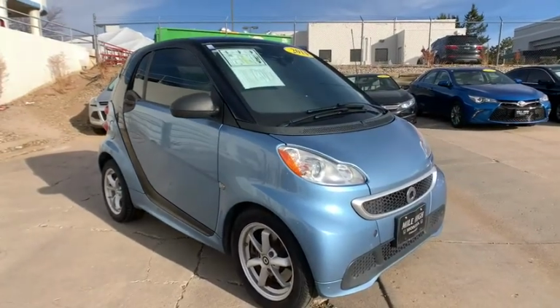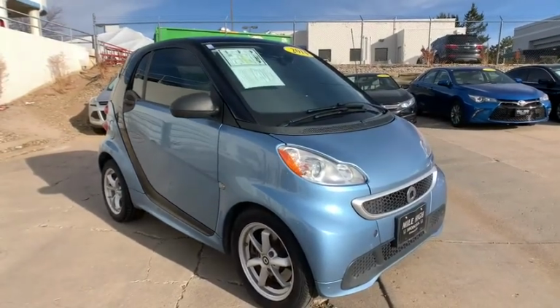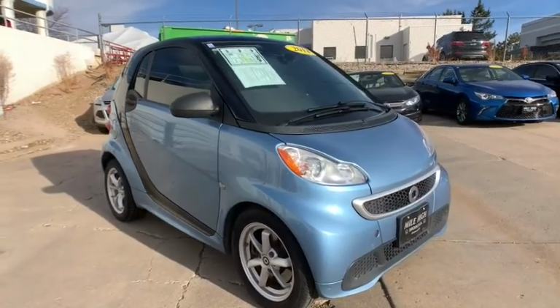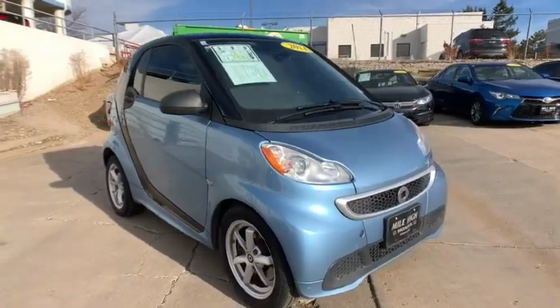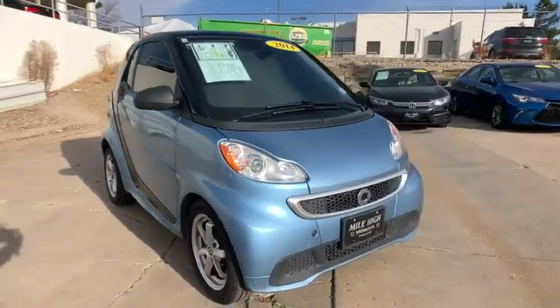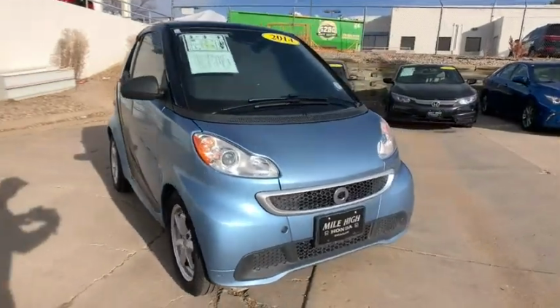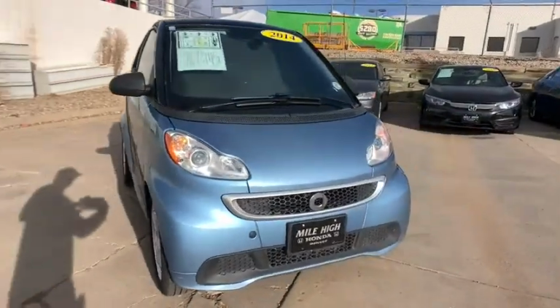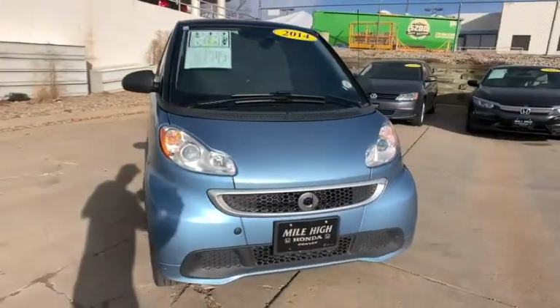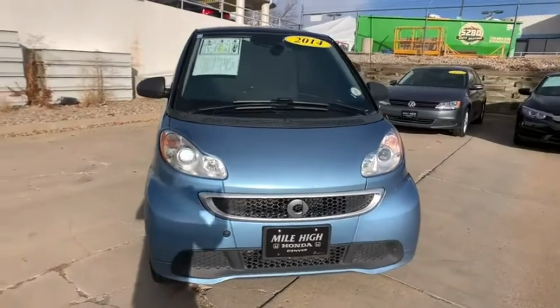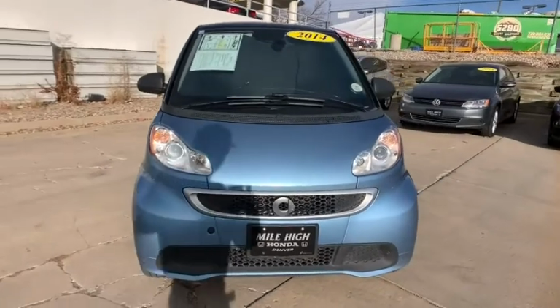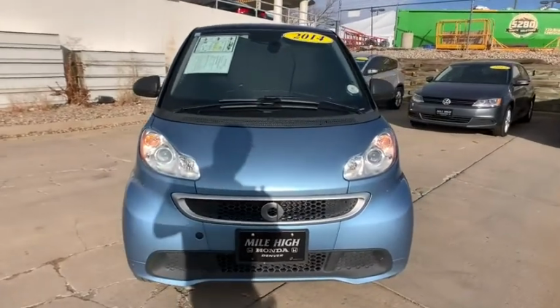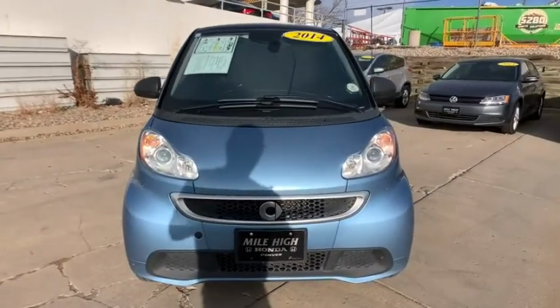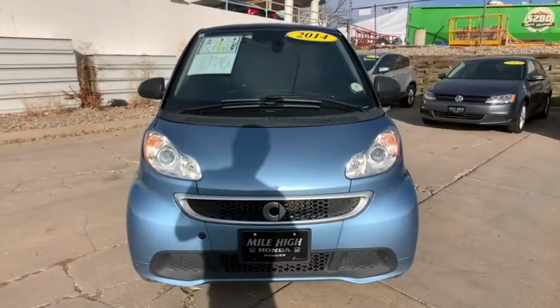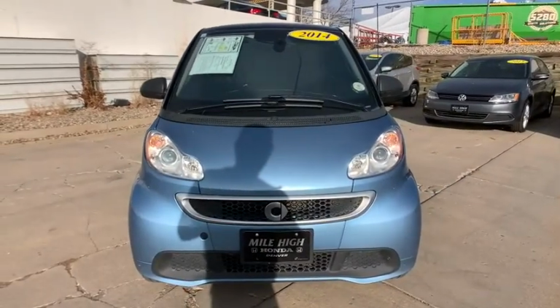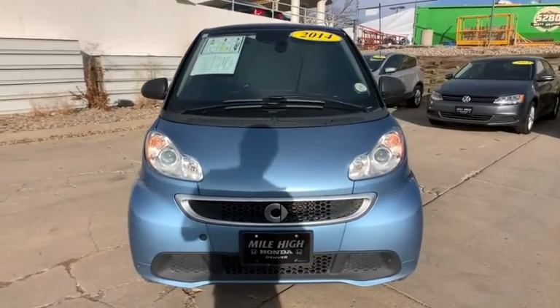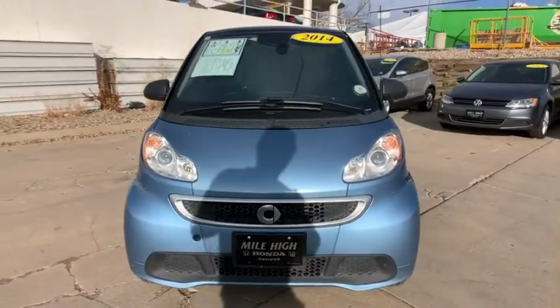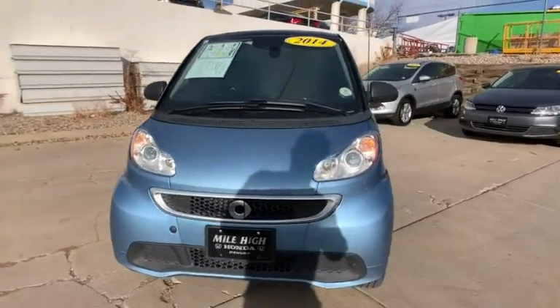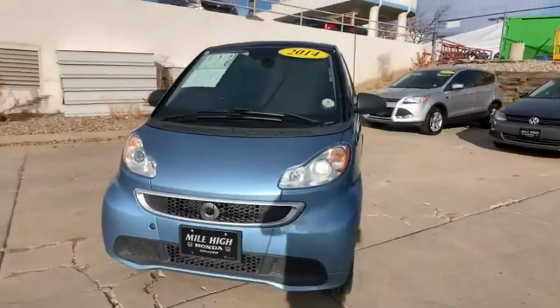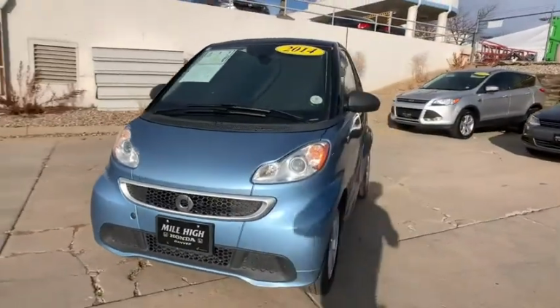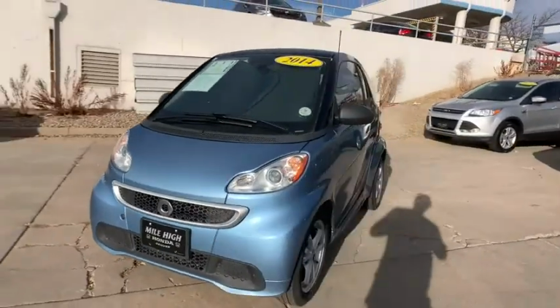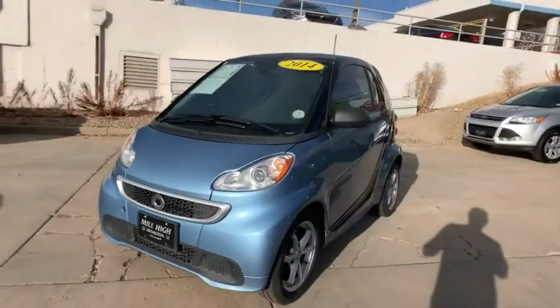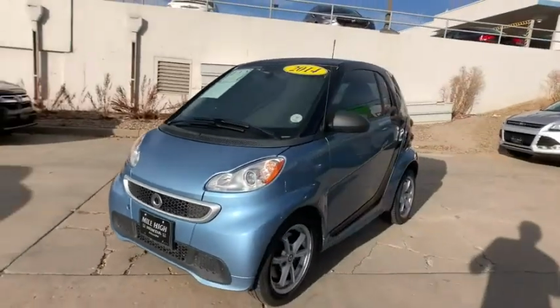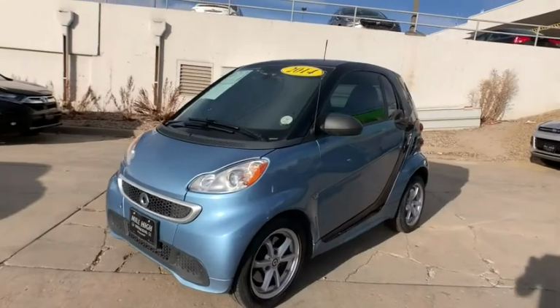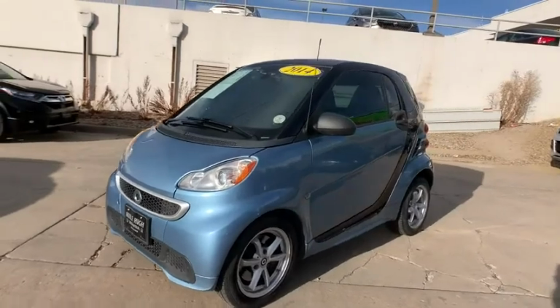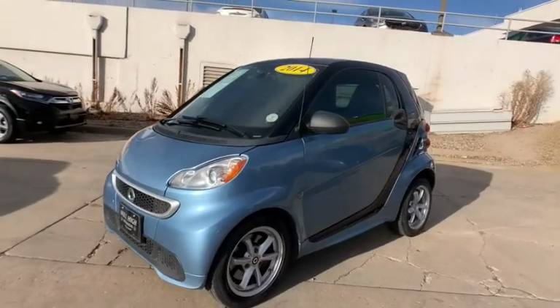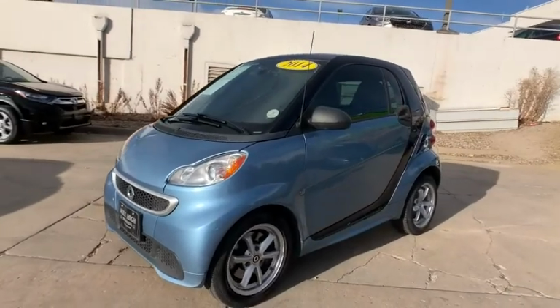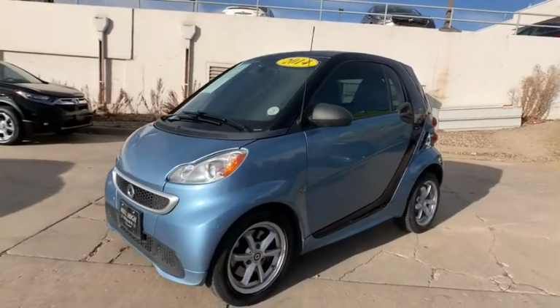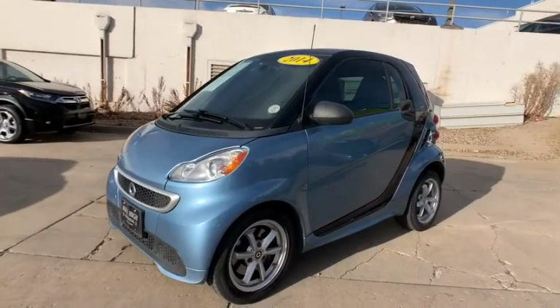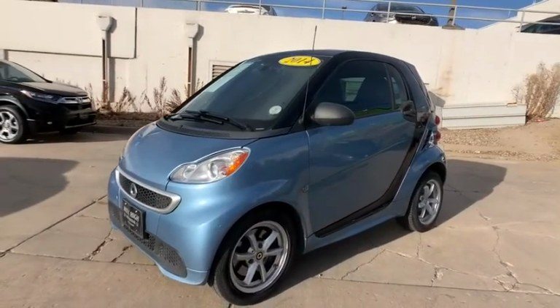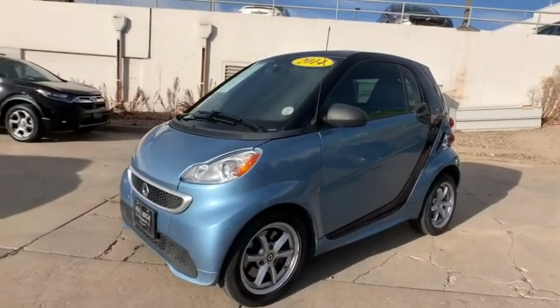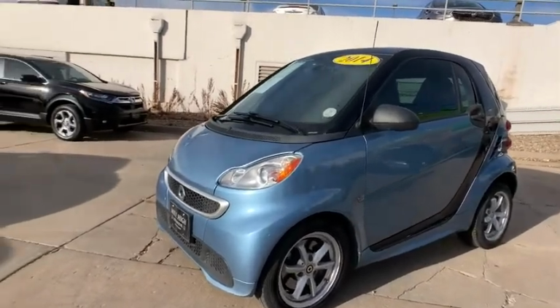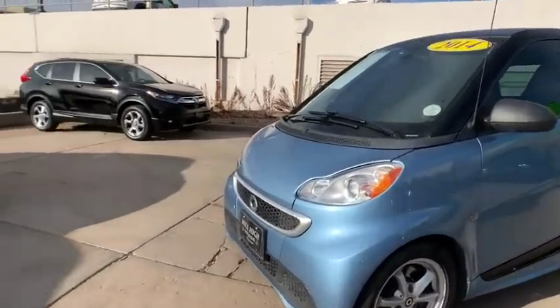Climate control, power door locks, bucket seats, passenger airbags, MP3 player, power windows, brake assist, auxiliary audio input, cloth seats, front disc, rear drum brakes.